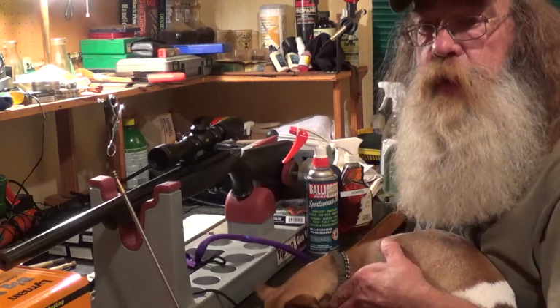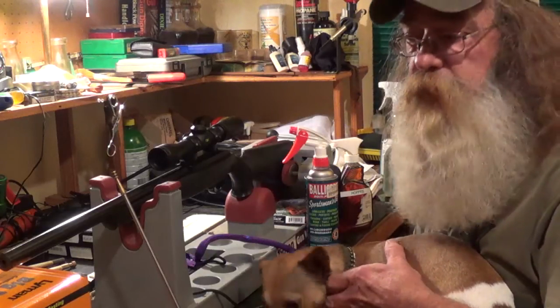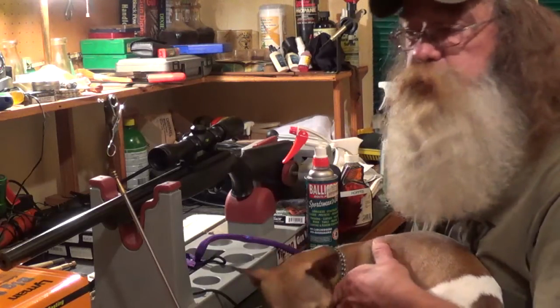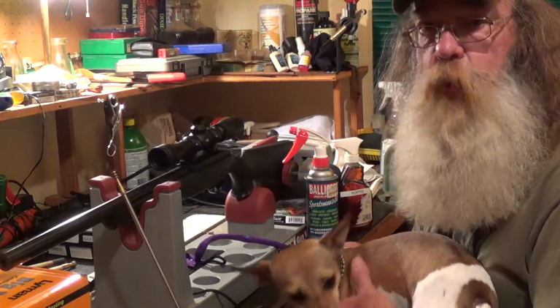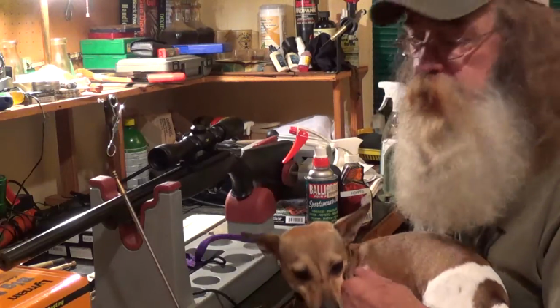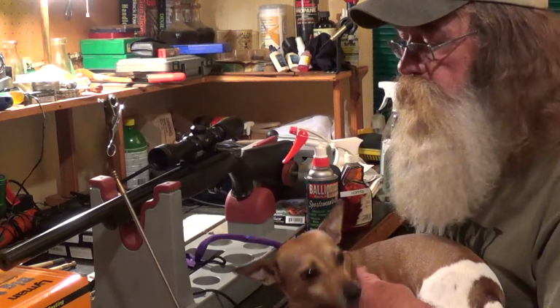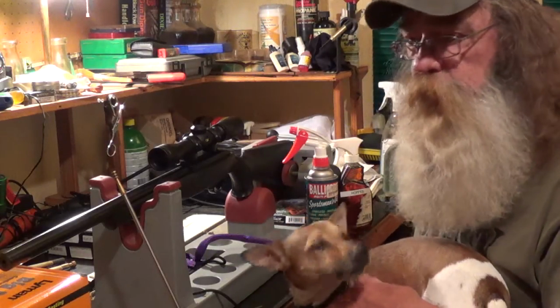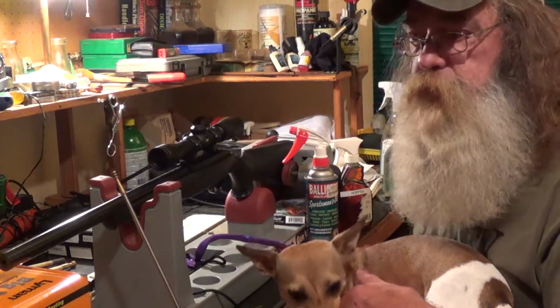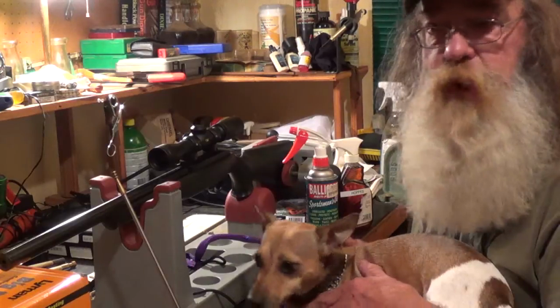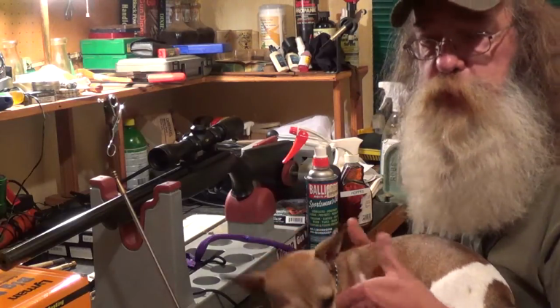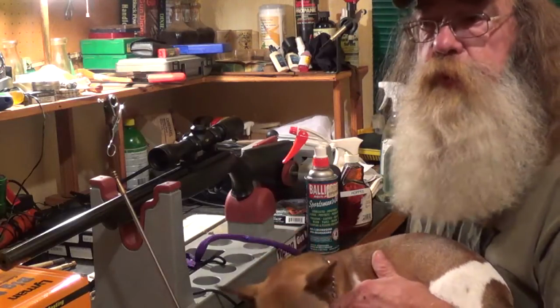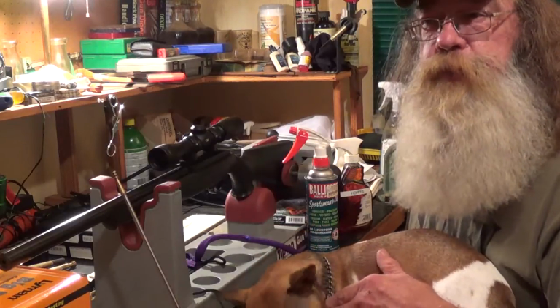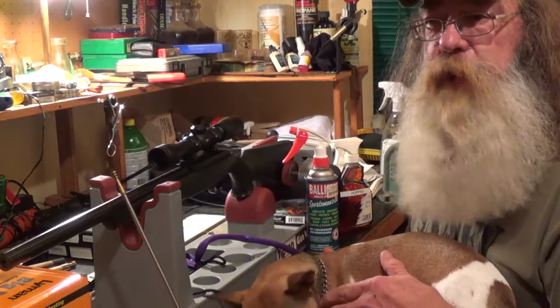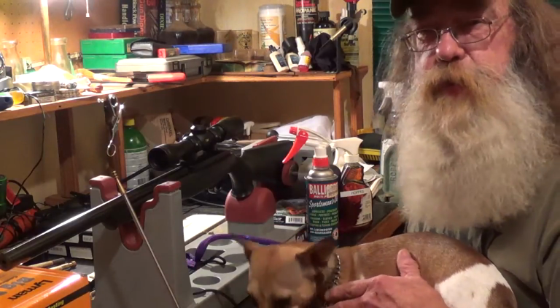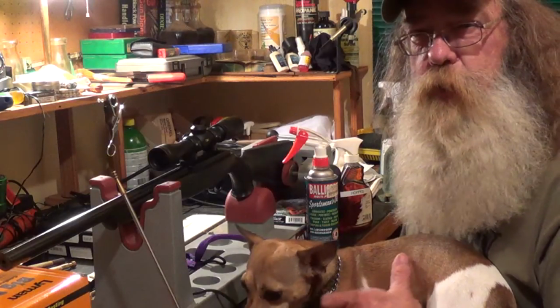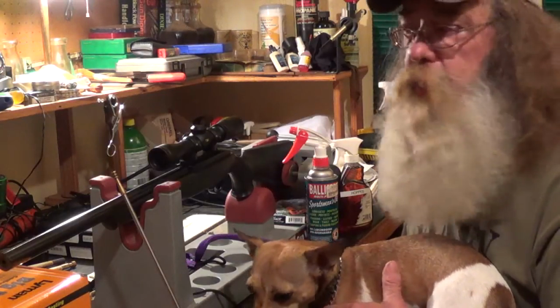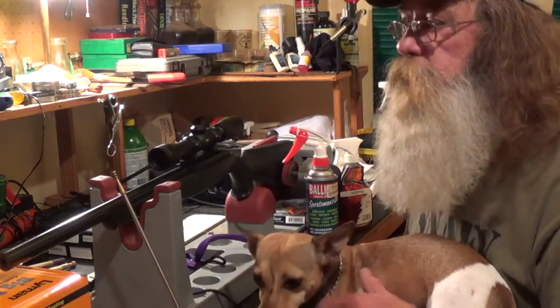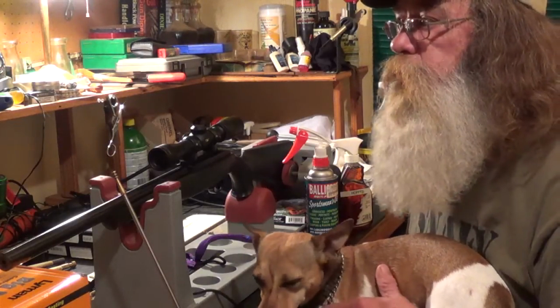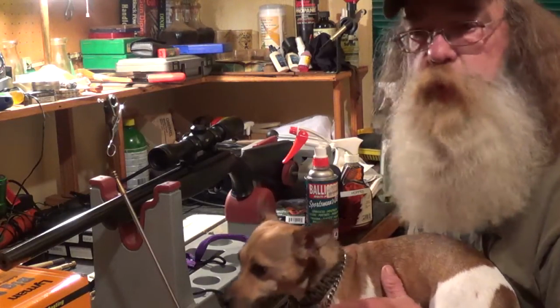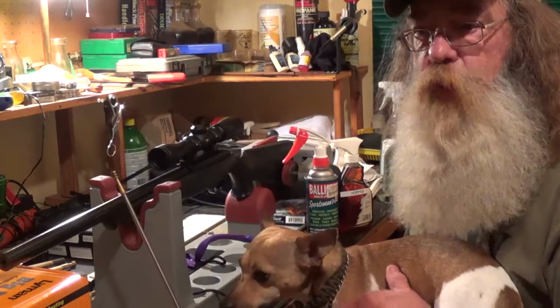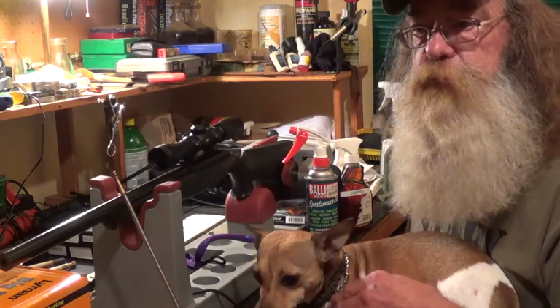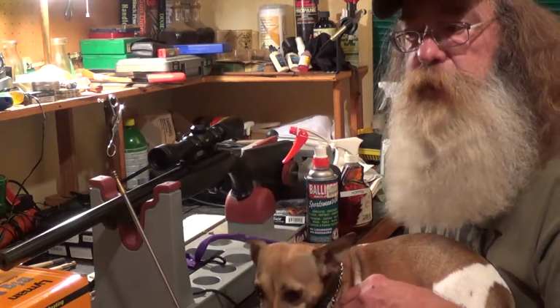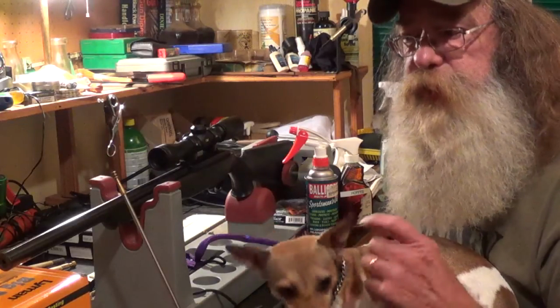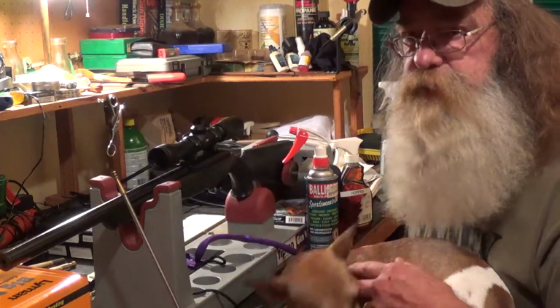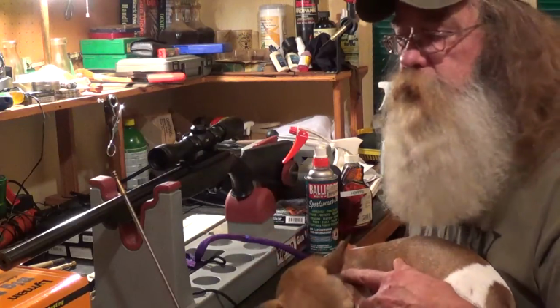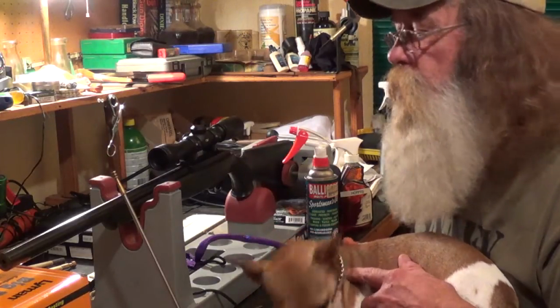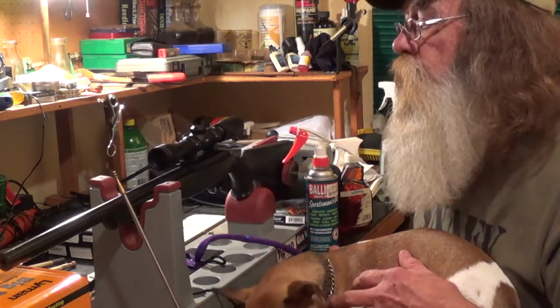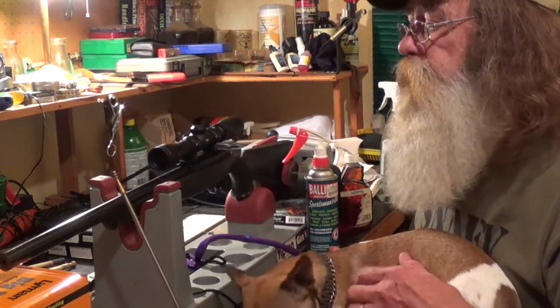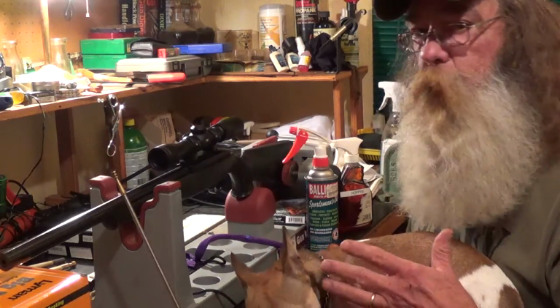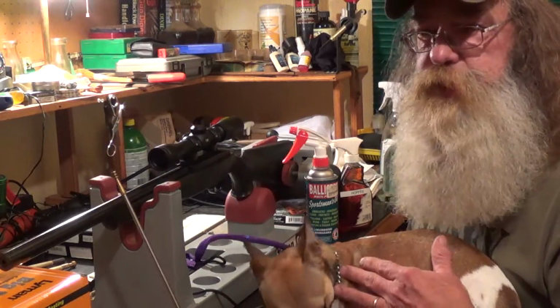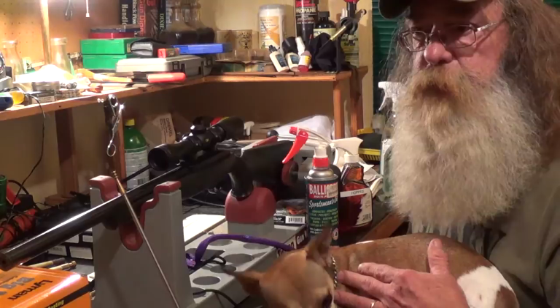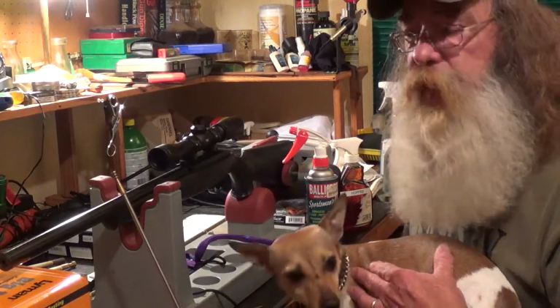Howdy fellas, Uncle Sasquatch and Jake. Last week one of the subscriber viewers posted a concern about cleaning a Ruger 10/22 rifle from the muzzle, and that is a valid concern. There are a couple of ways to approach that.